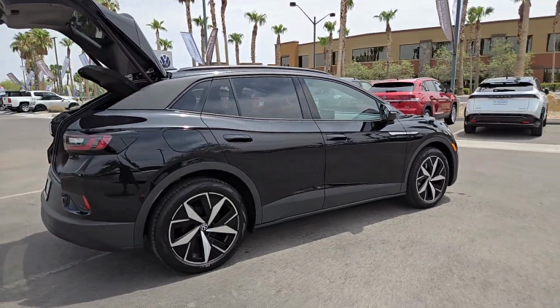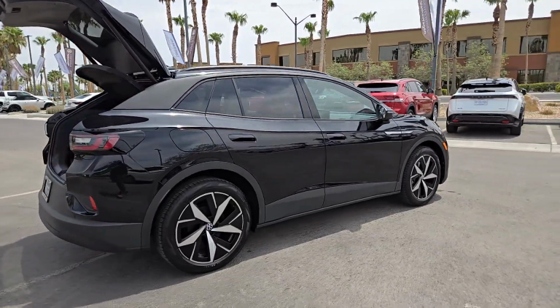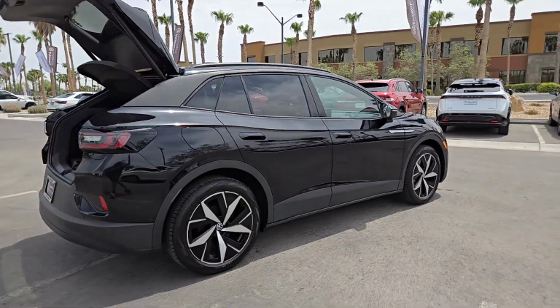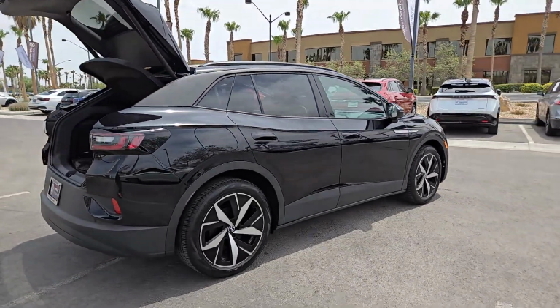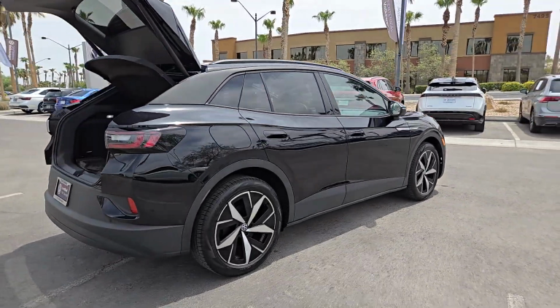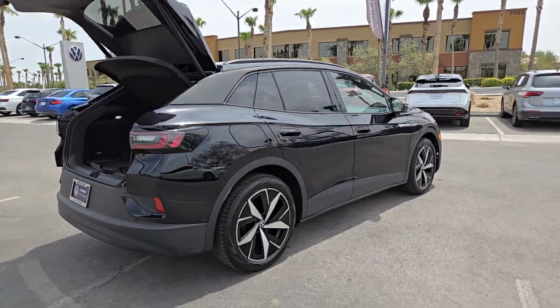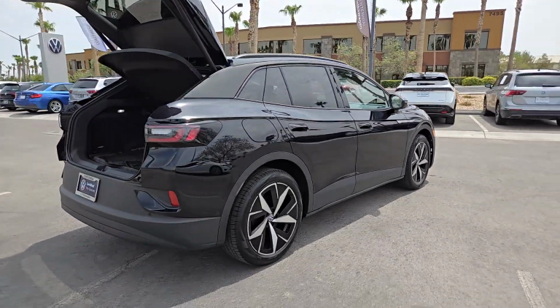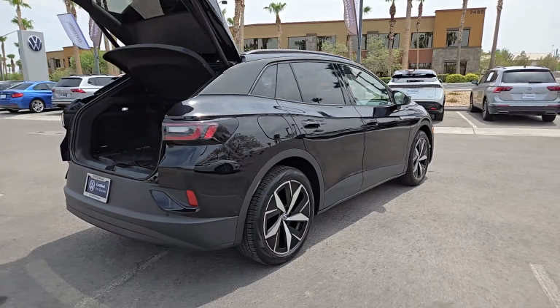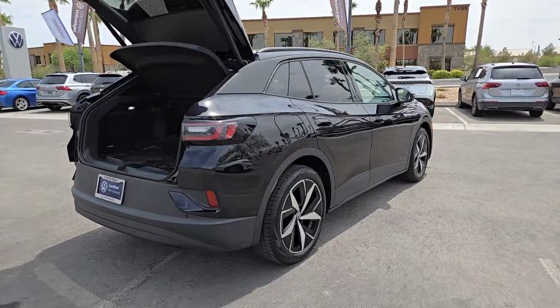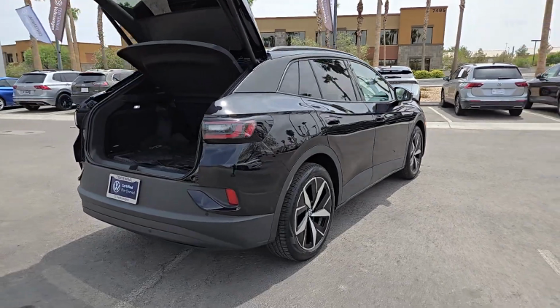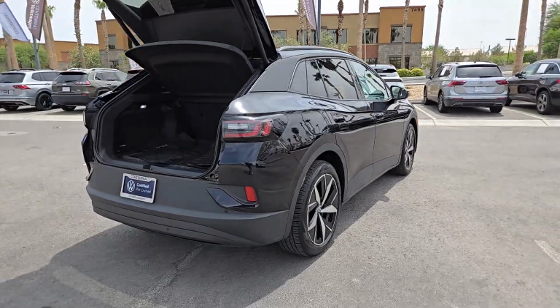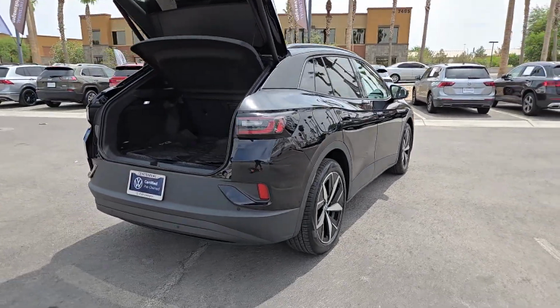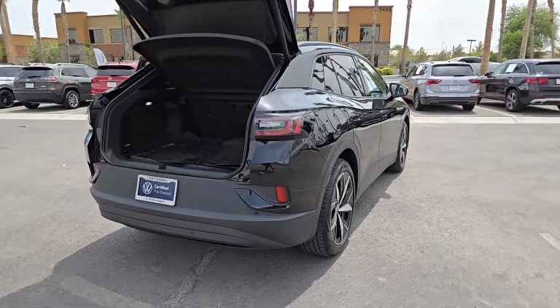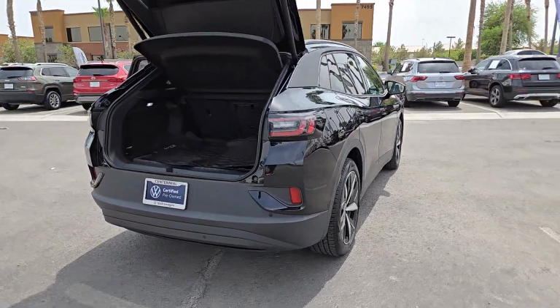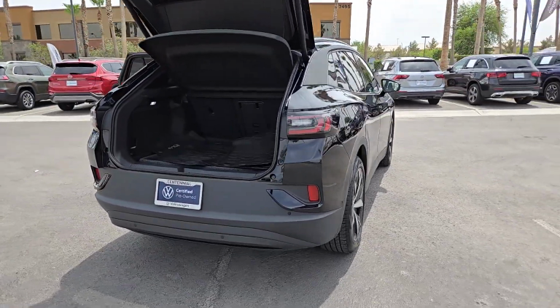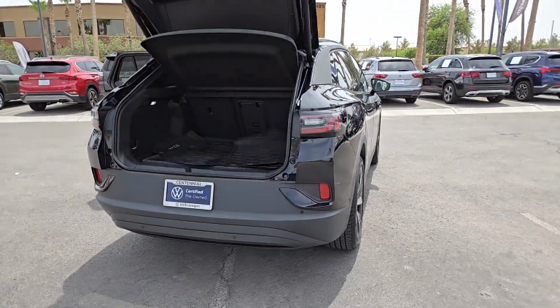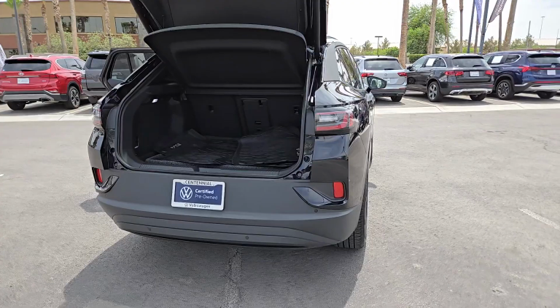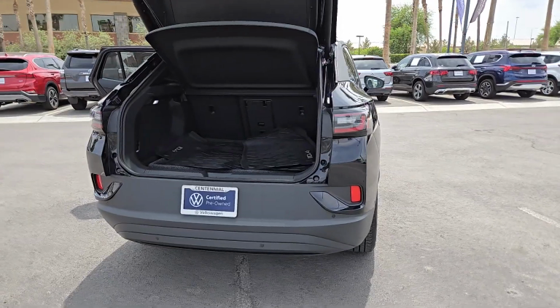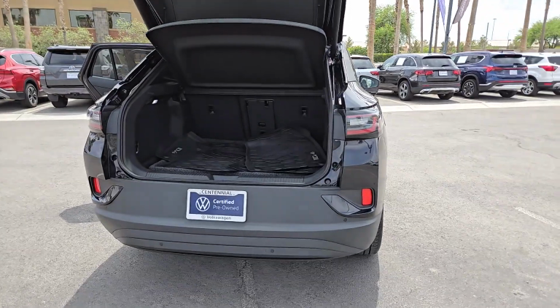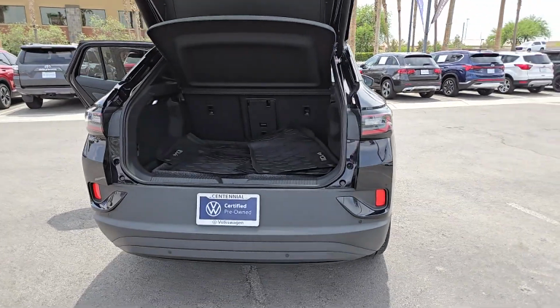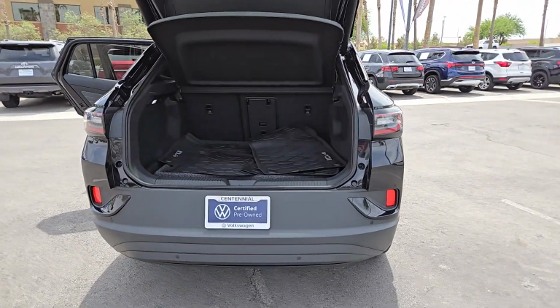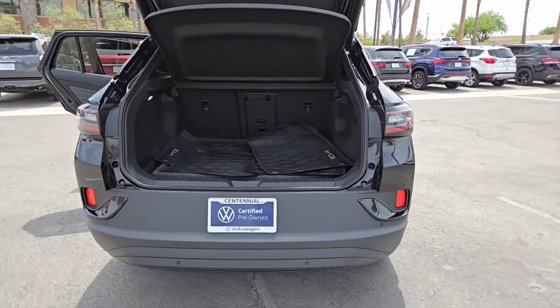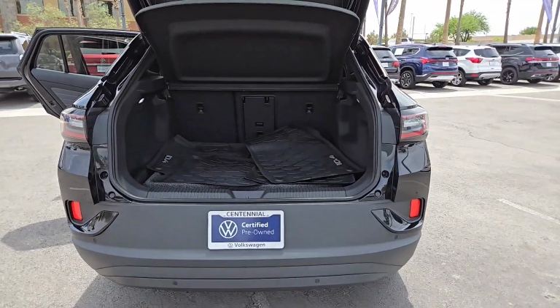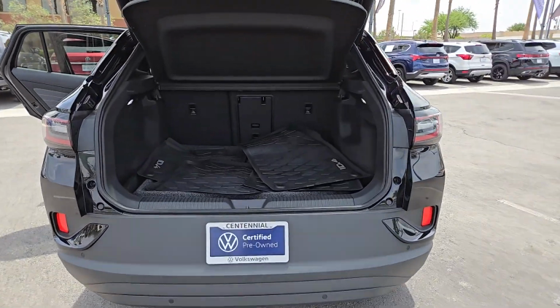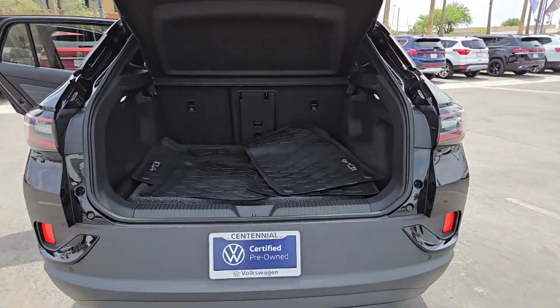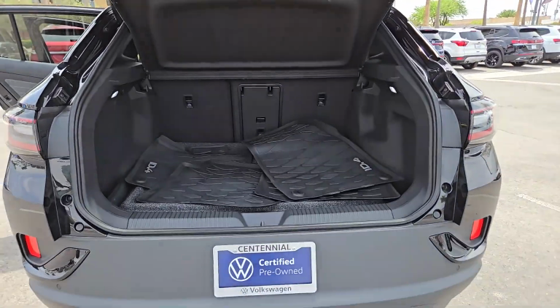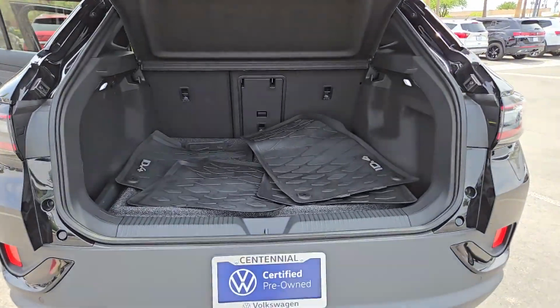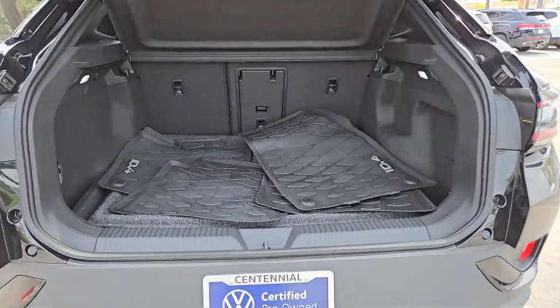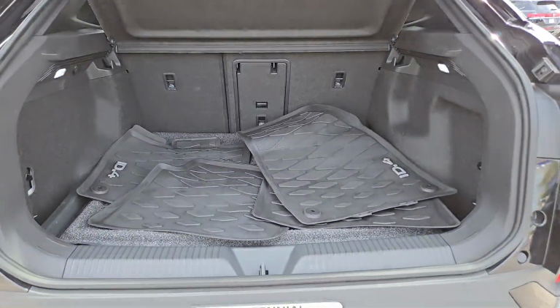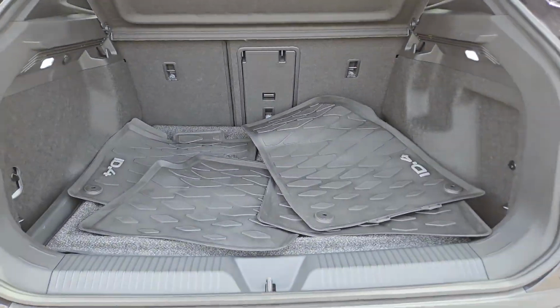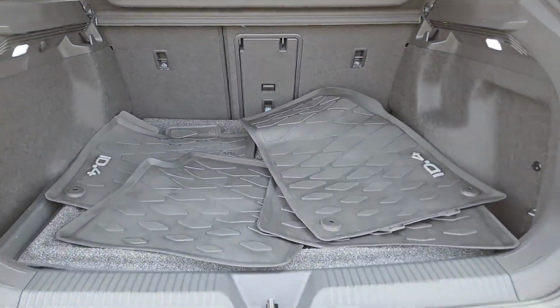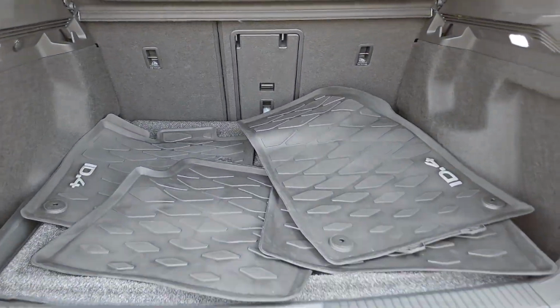Enjoy a view of this striking Volkswagen ID.4, the all-electric SUV that brings you clean aerodynamic style, future-focused efficiency, and spacious comfort.